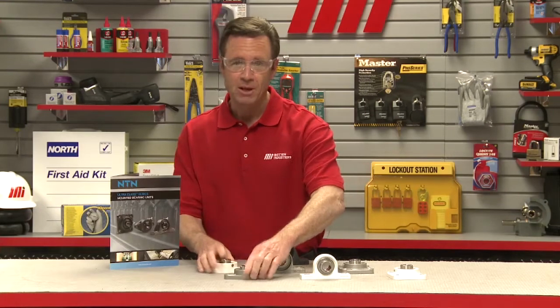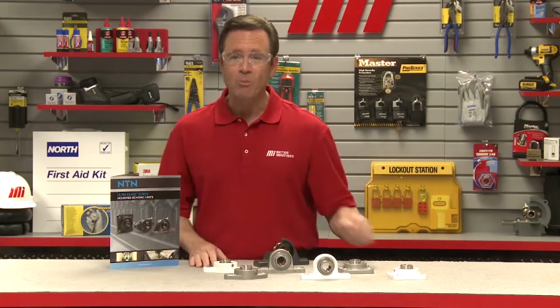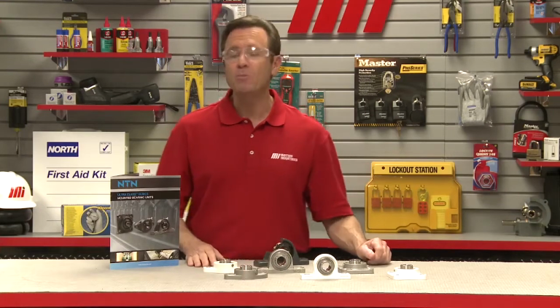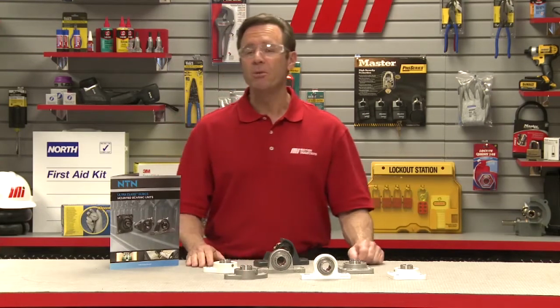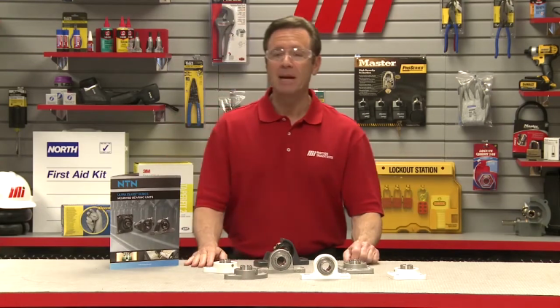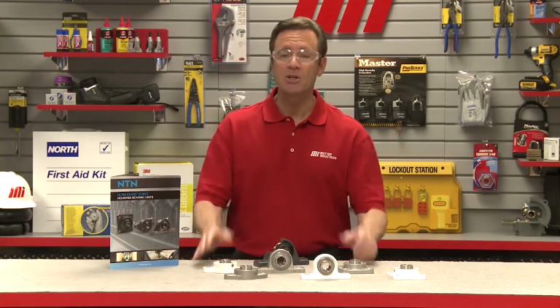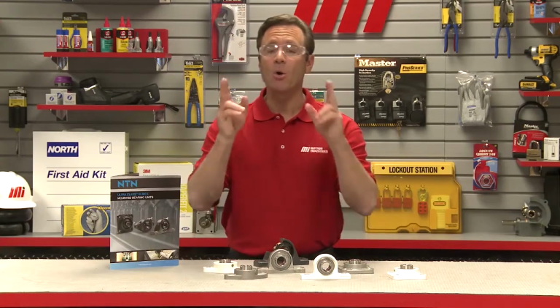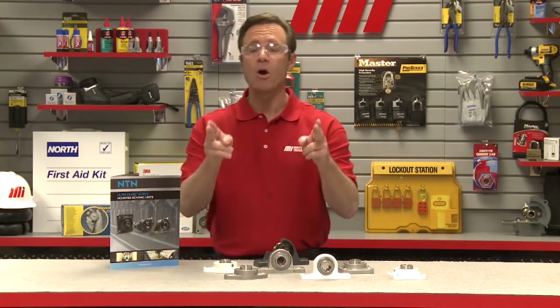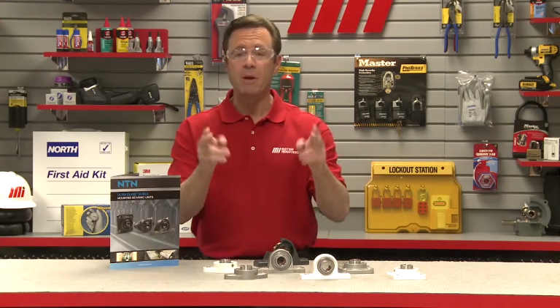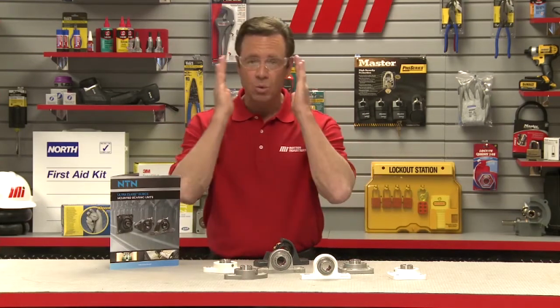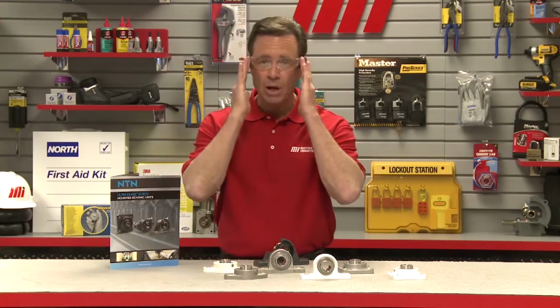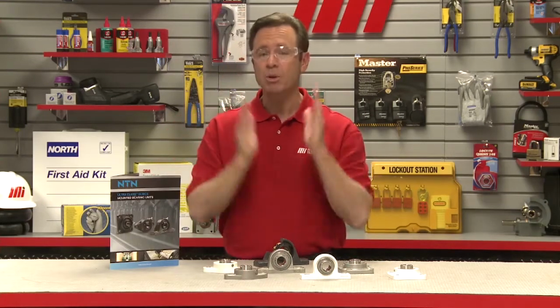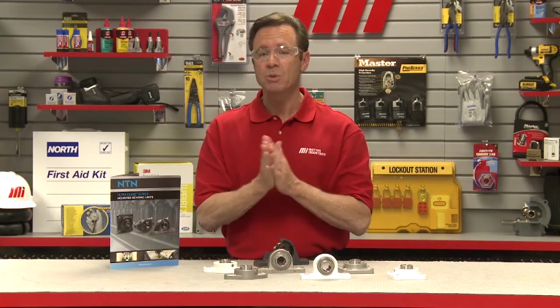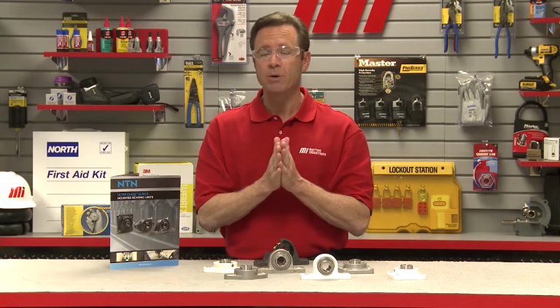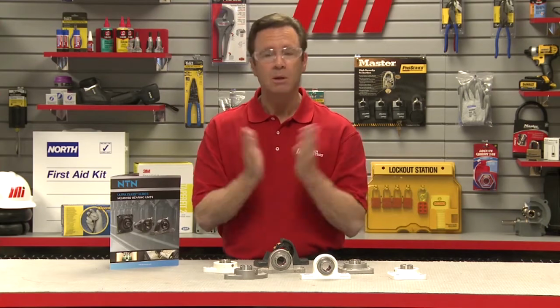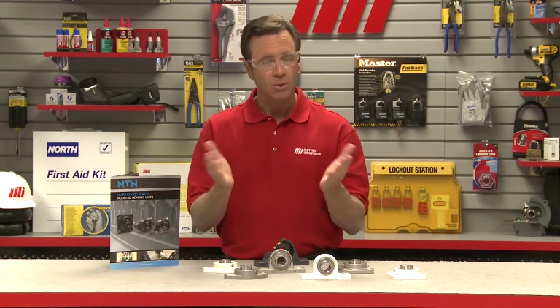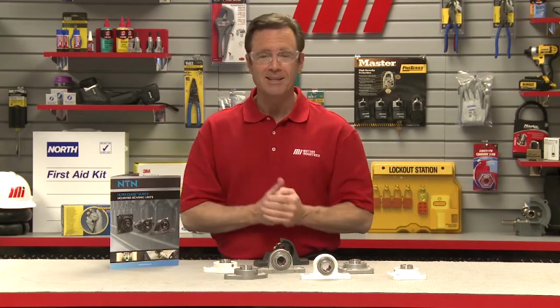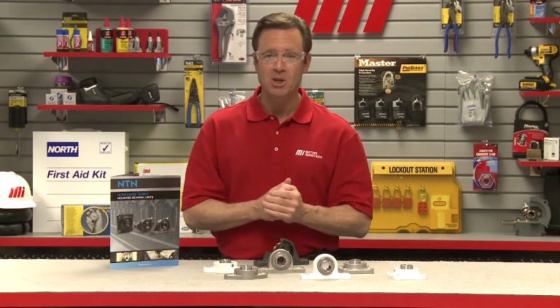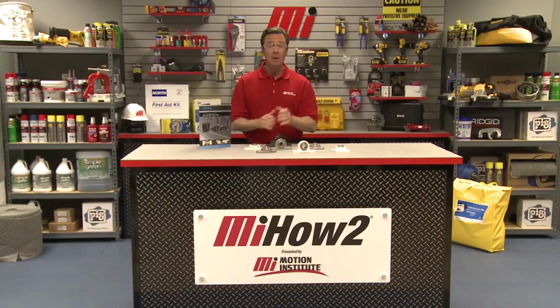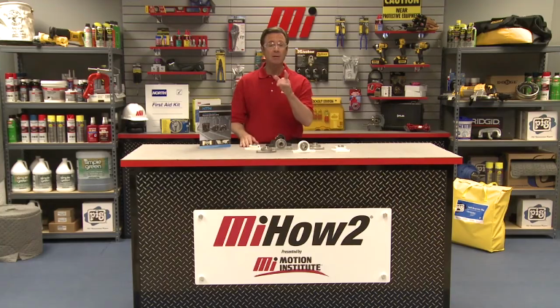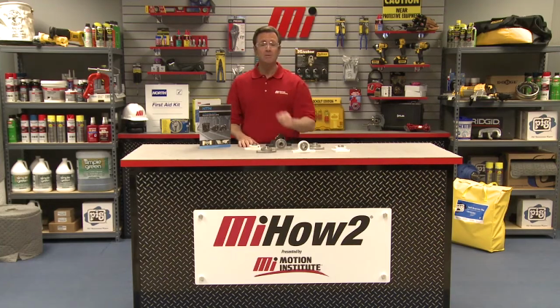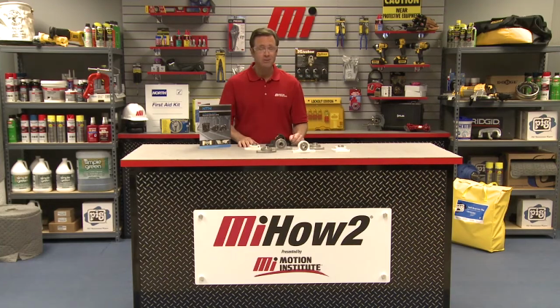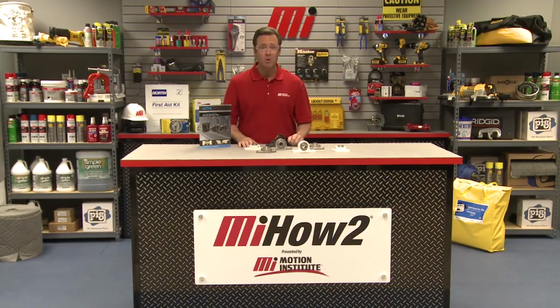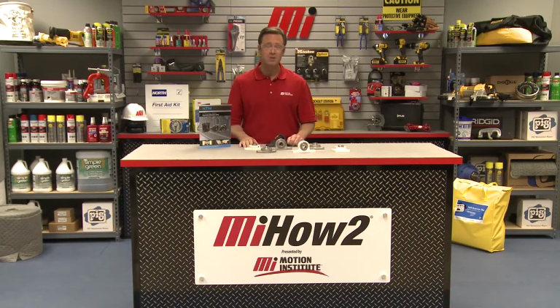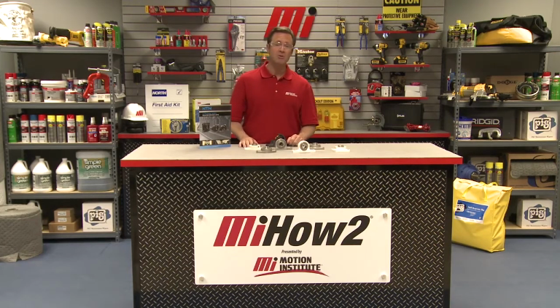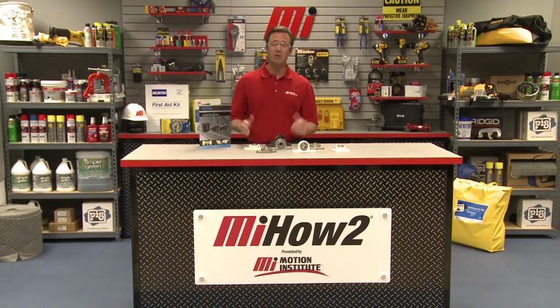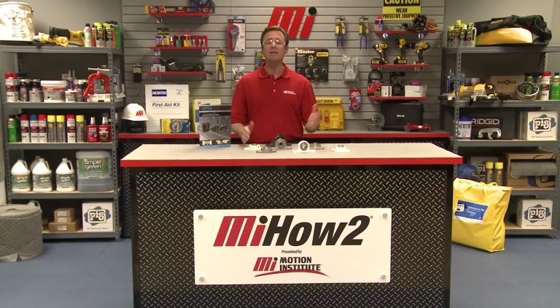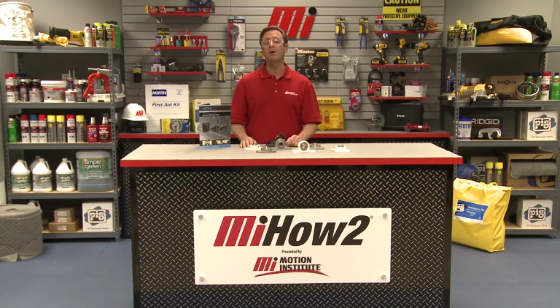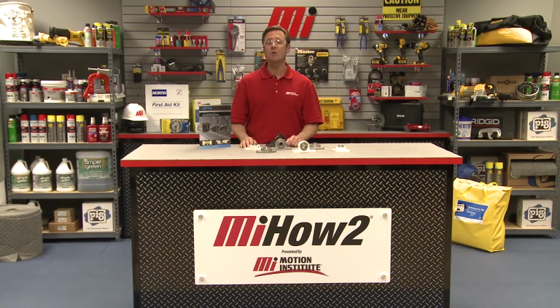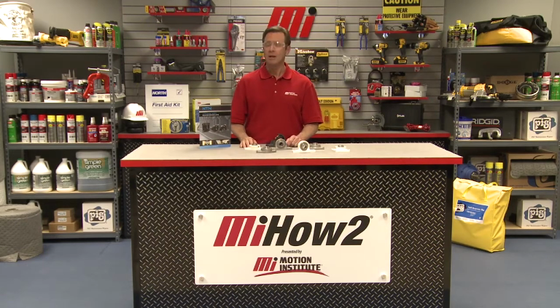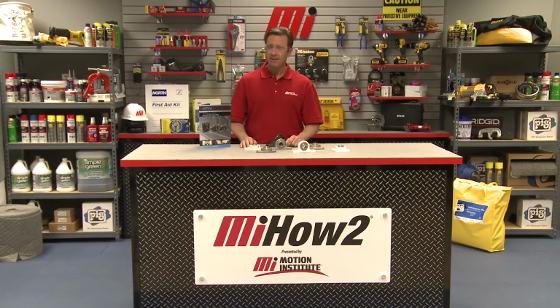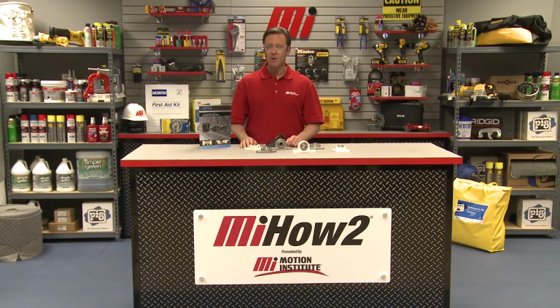We hope this will help you with your practical application. And always remember, wear the proper personal protective equipment when taking this to the job. Don't forget to look for other Motion Industries how-to videos with me, Tom Clark, as your host. Thanks for watching.